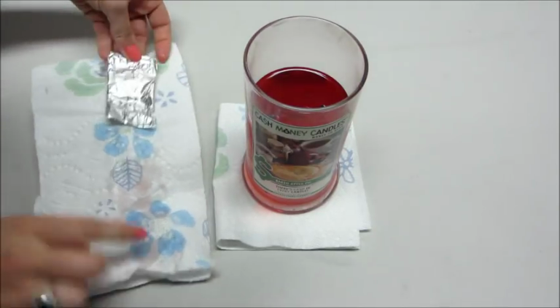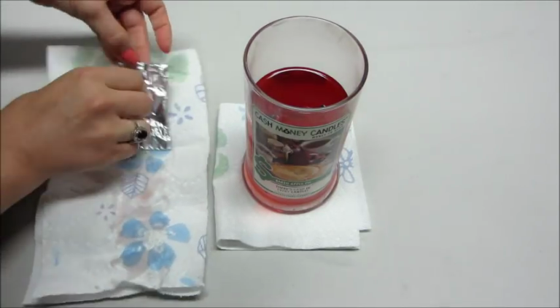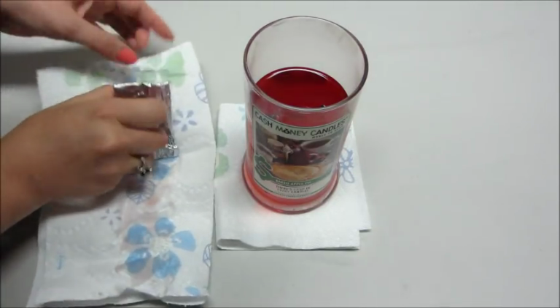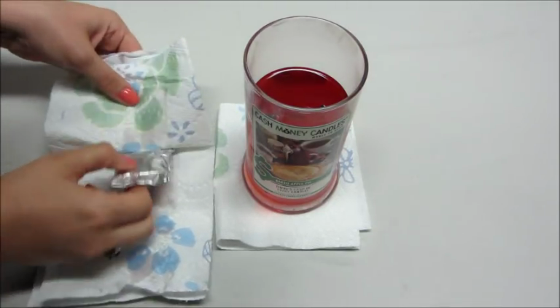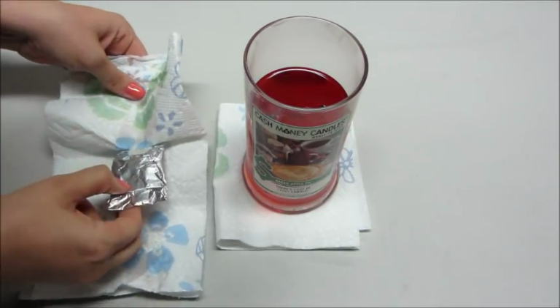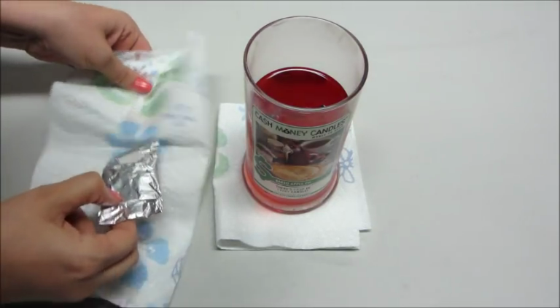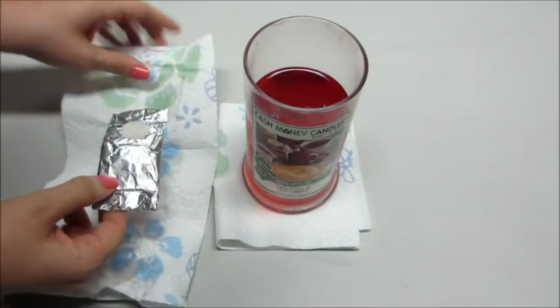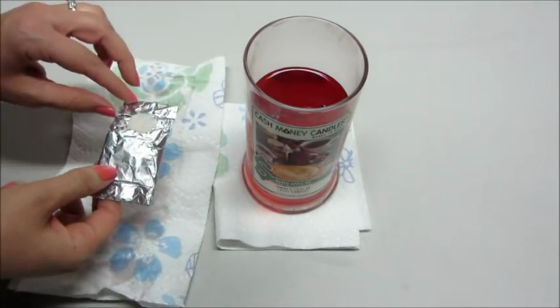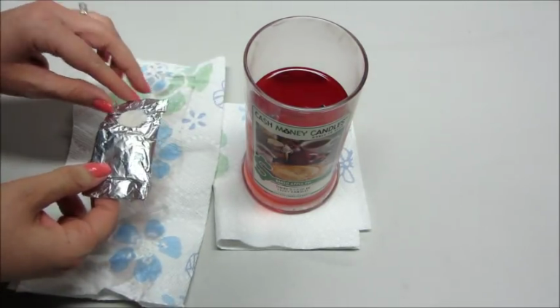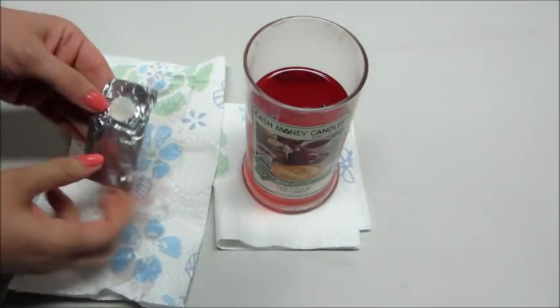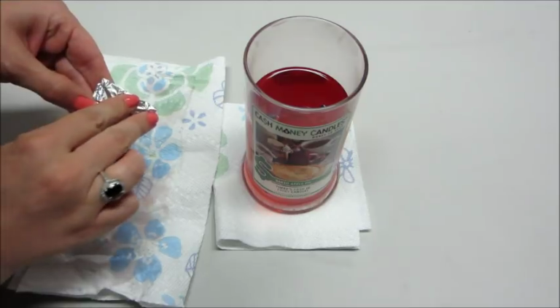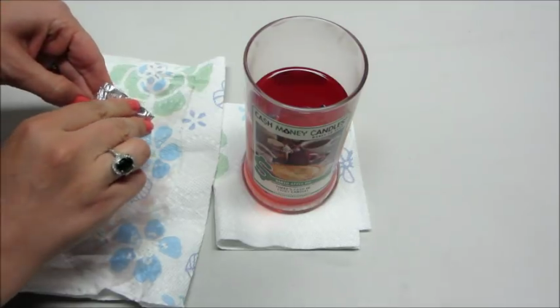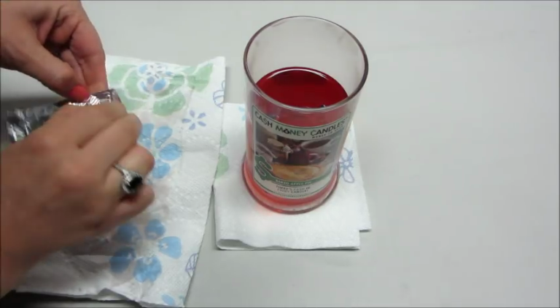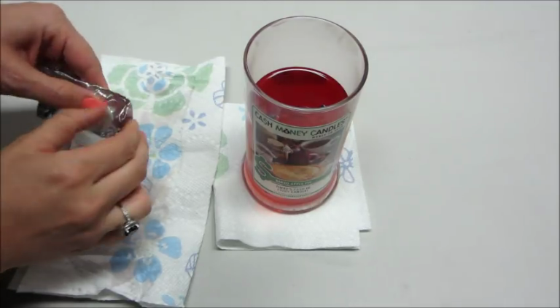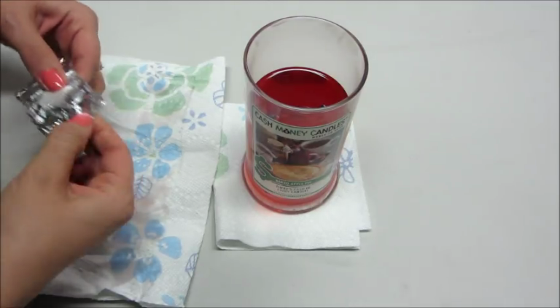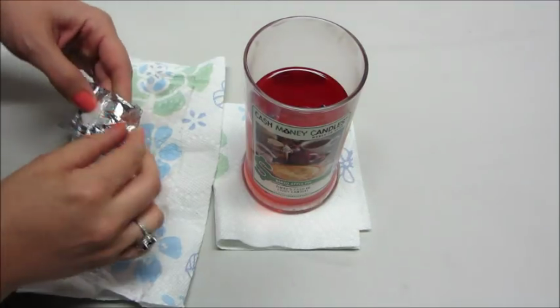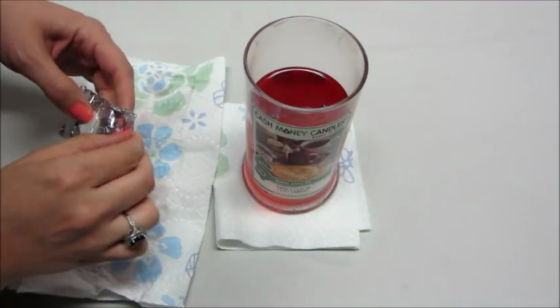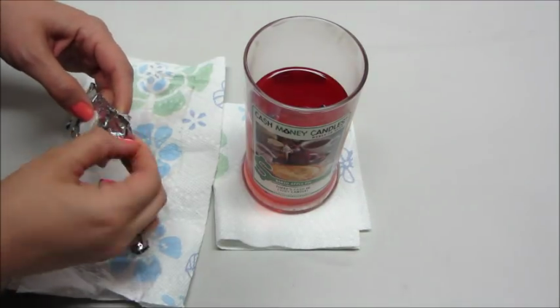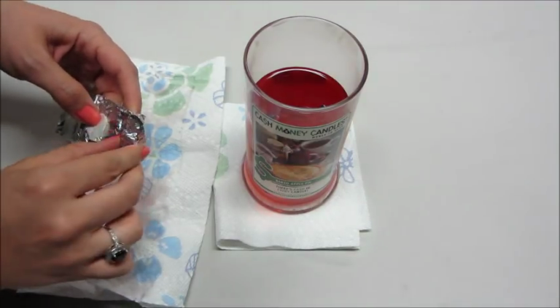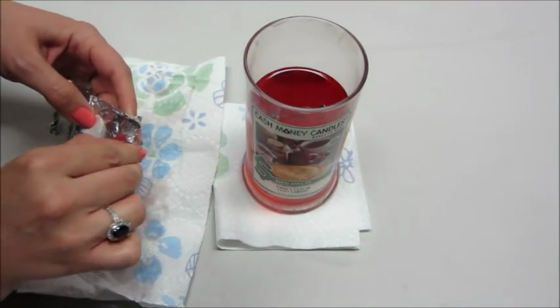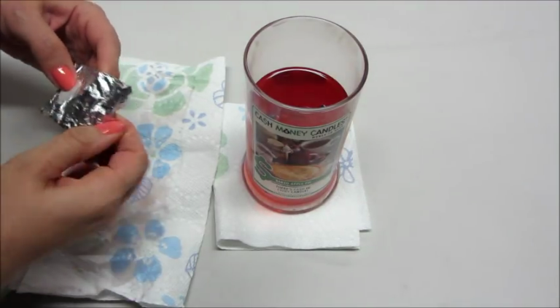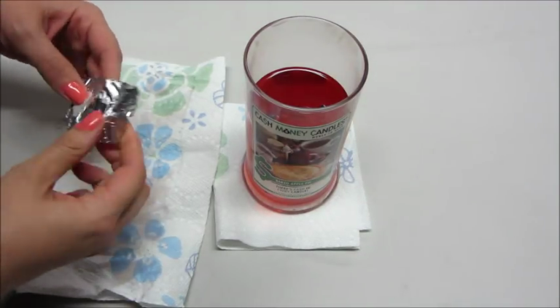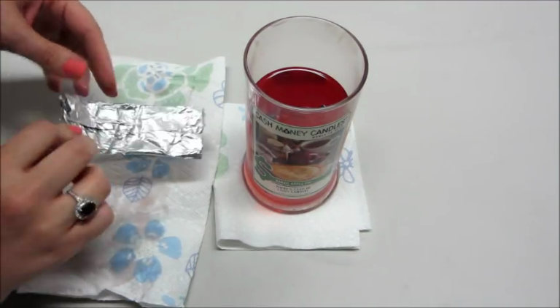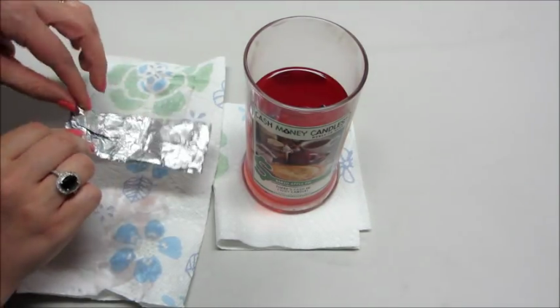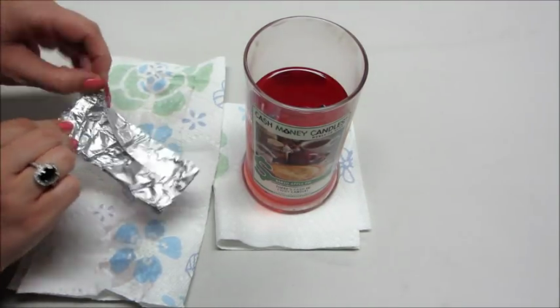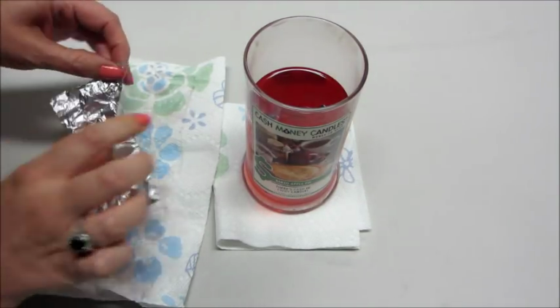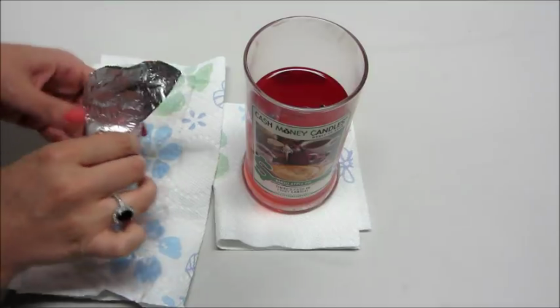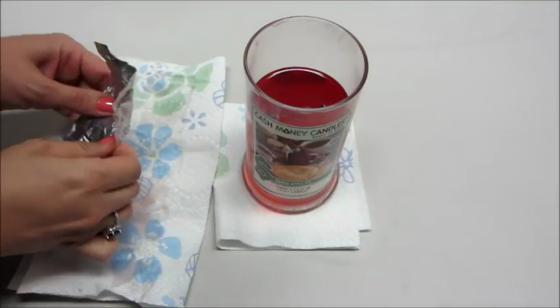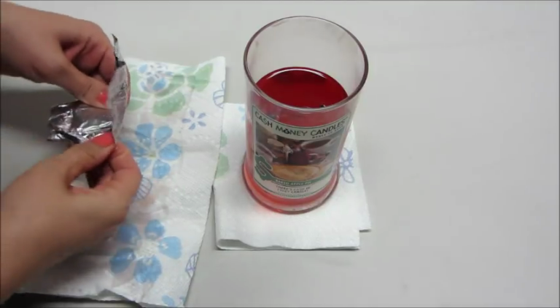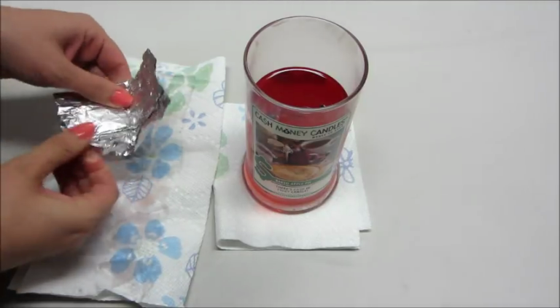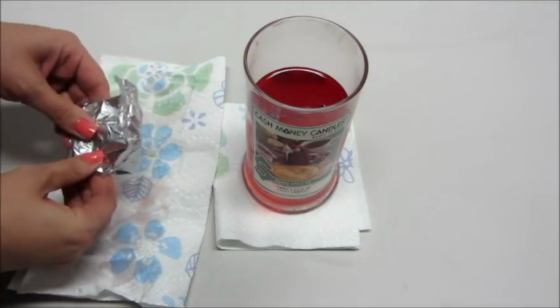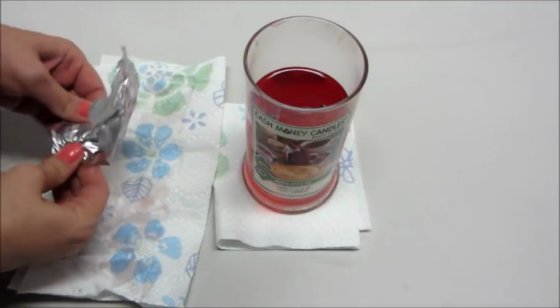They also have cash money bath bombs. I've done a couple of those — at least one, if not two, of those videos are posted on my channel. So I'll link my playlist below.